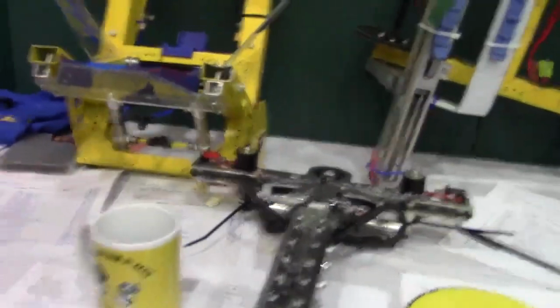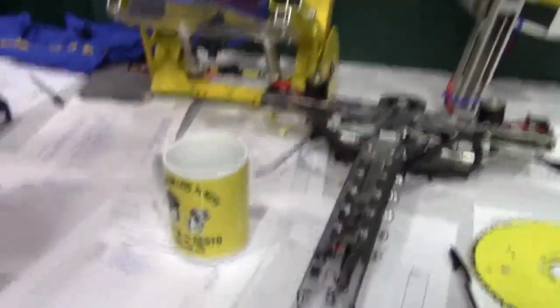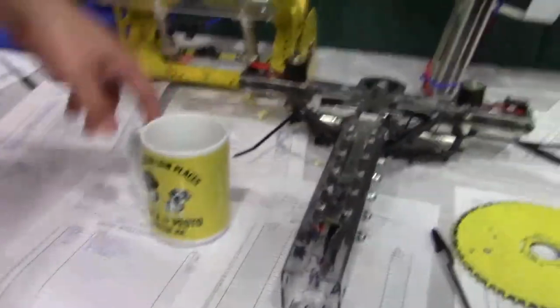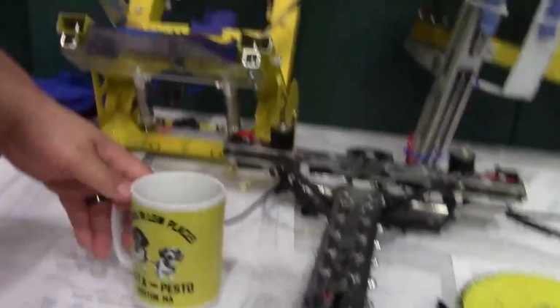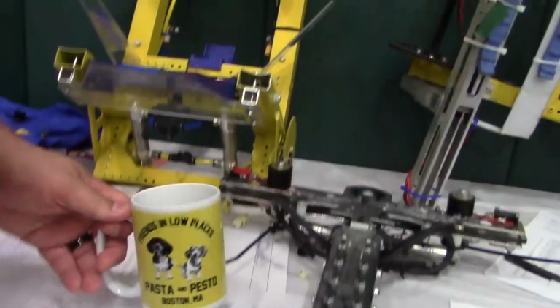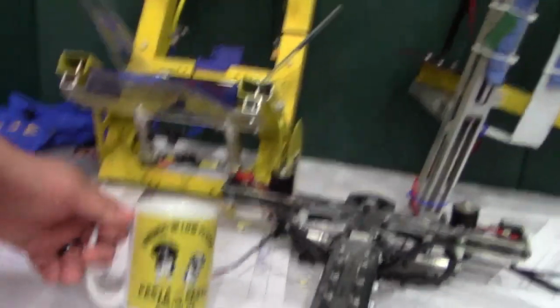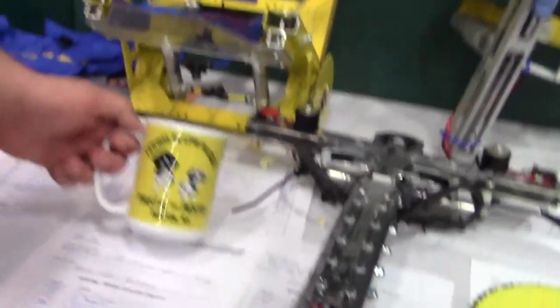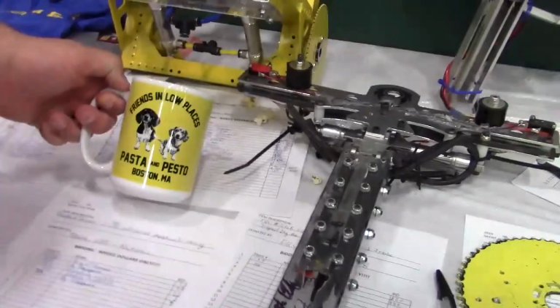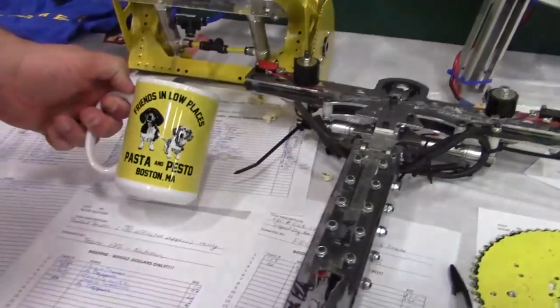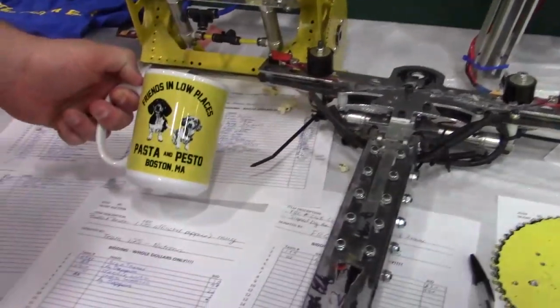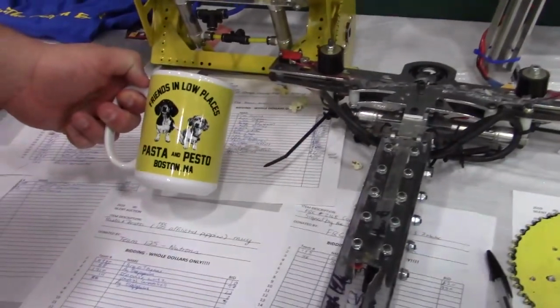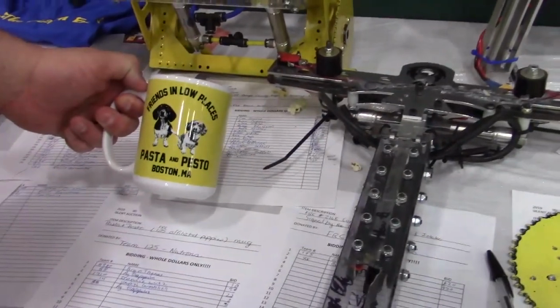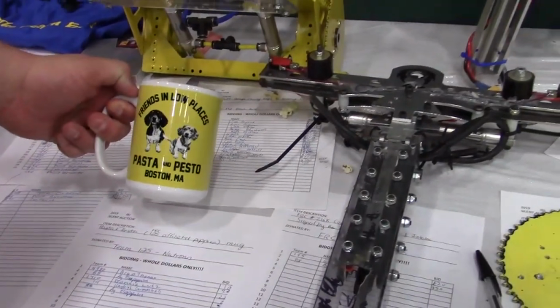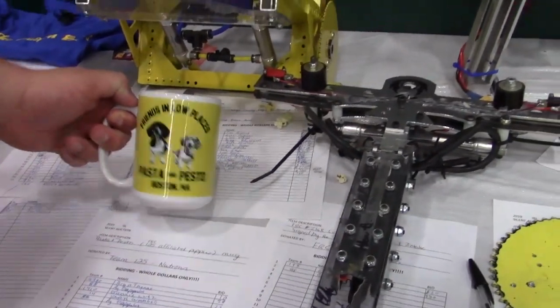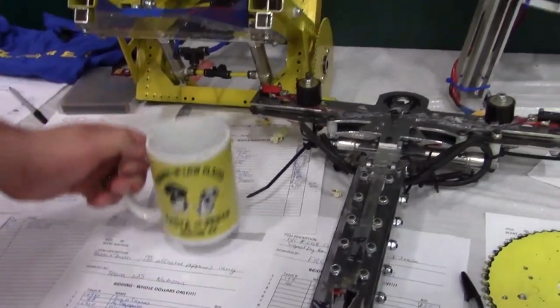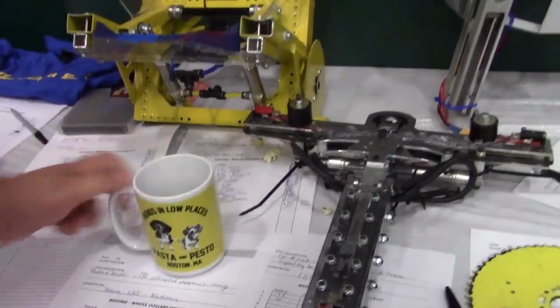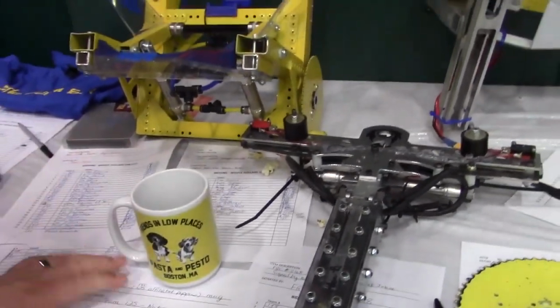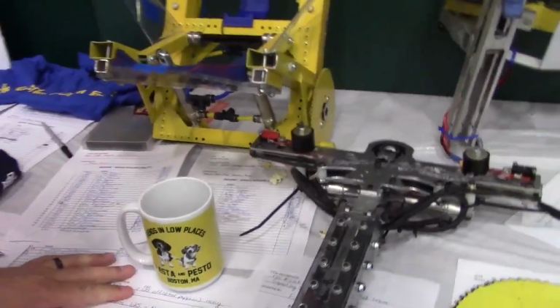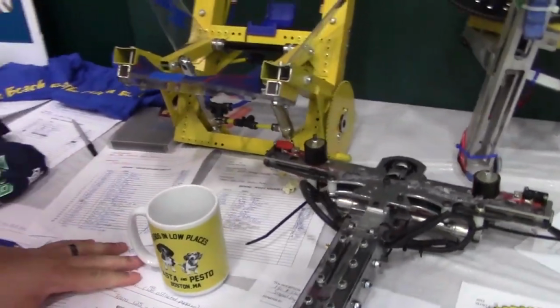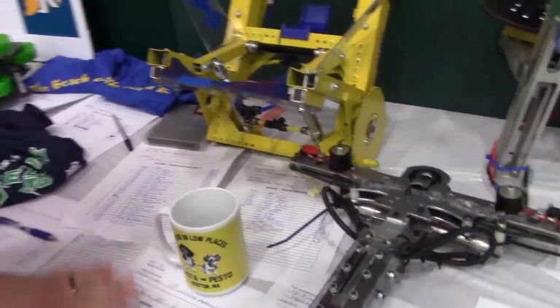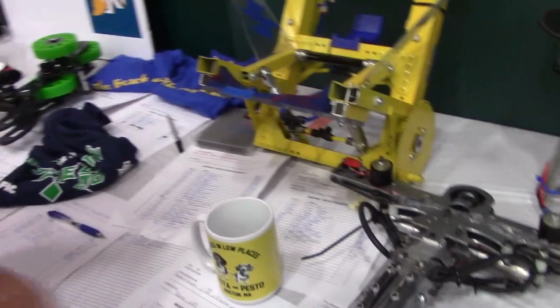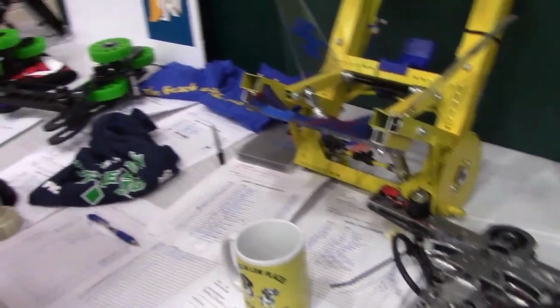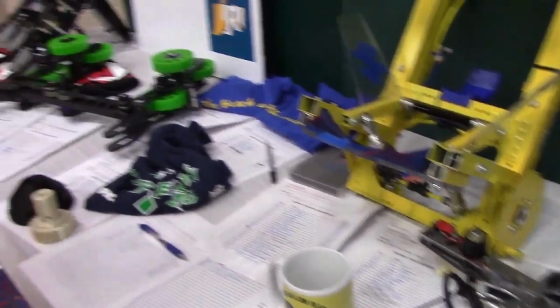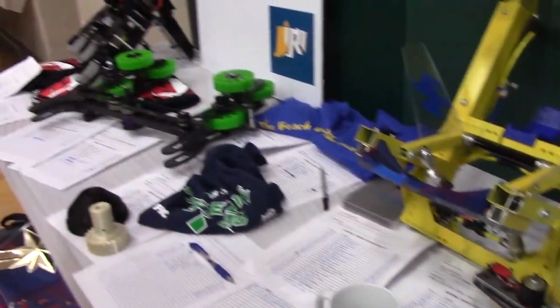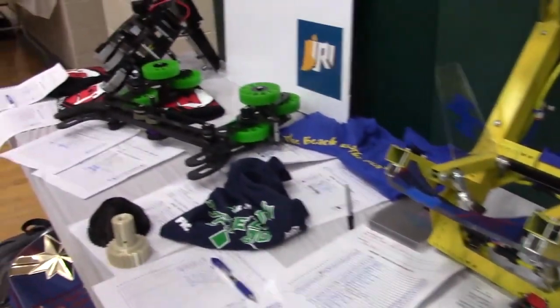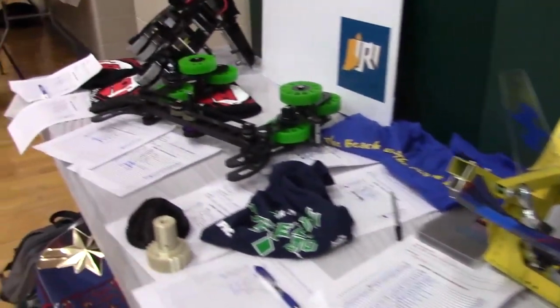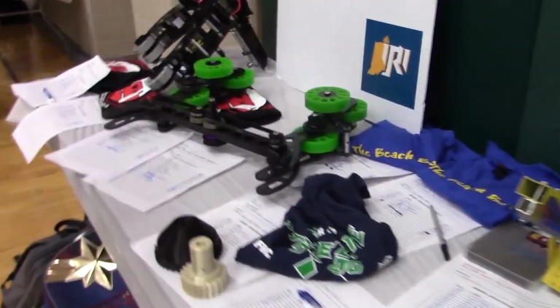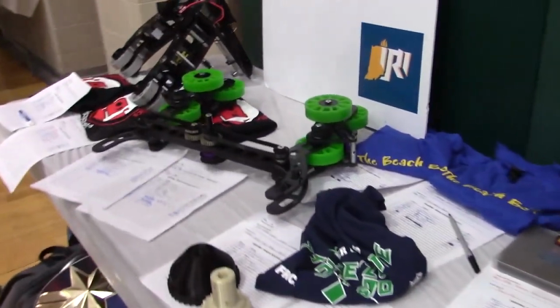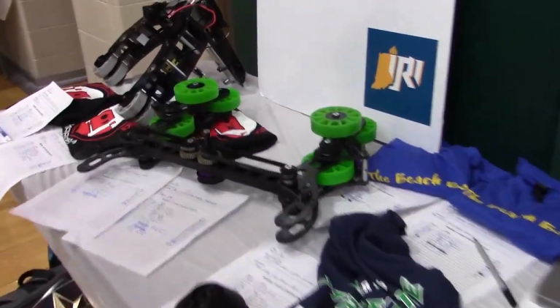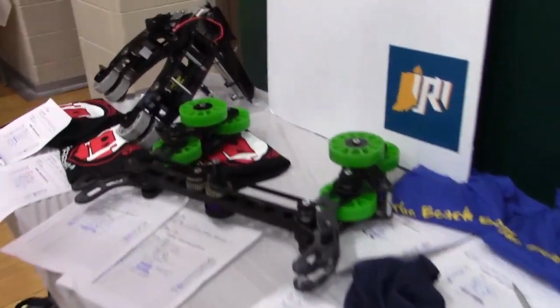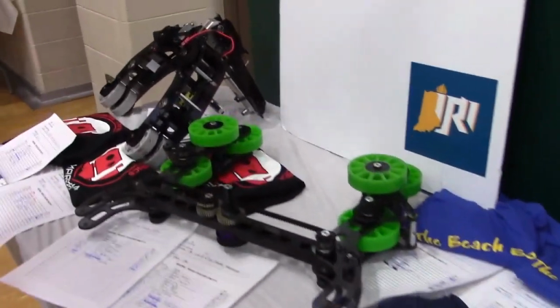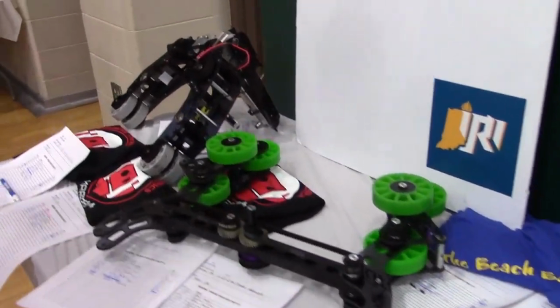We got a couple of things from the Neutrons — the pasta and pesto mug right now. Got to love that, going for $30 so far. Shout out to Christina Tia over there for that.